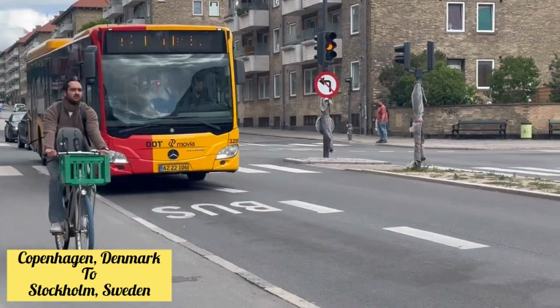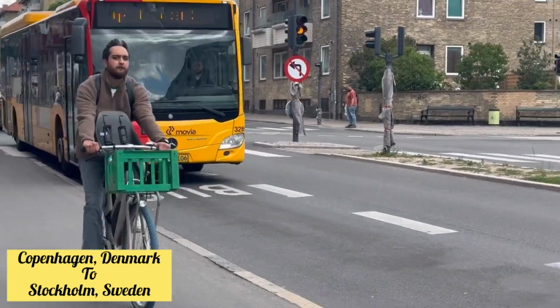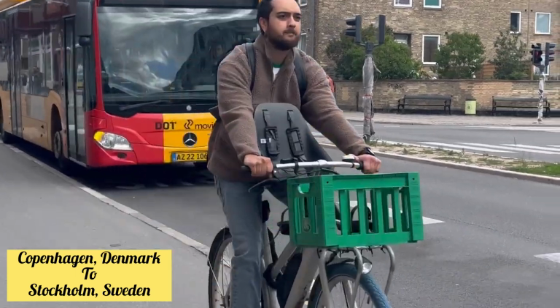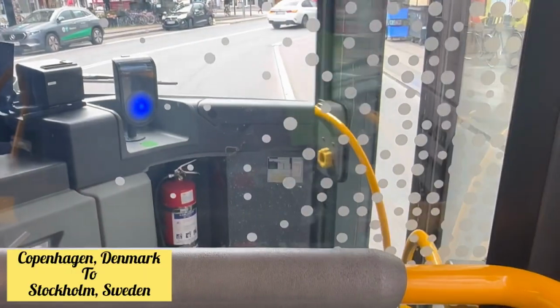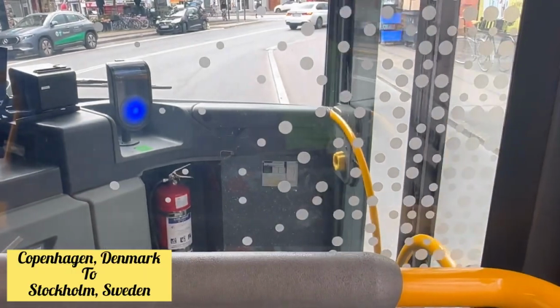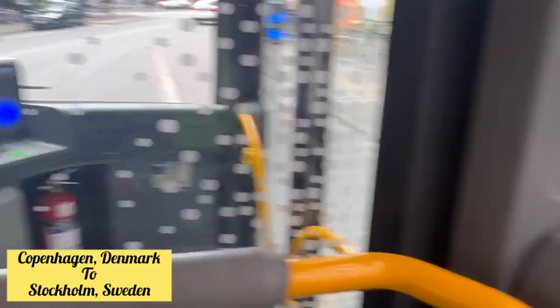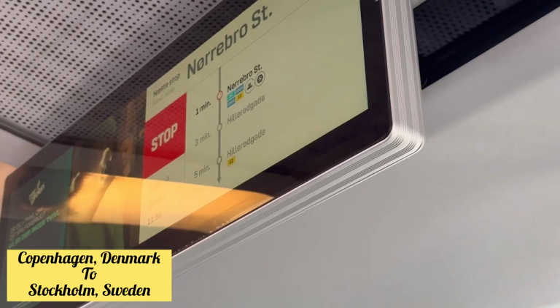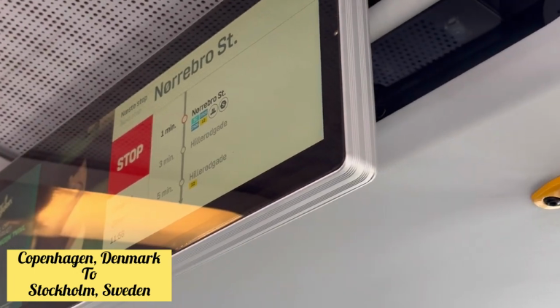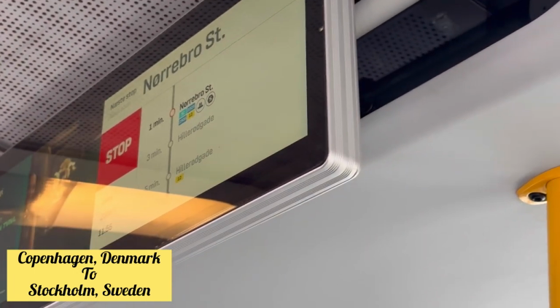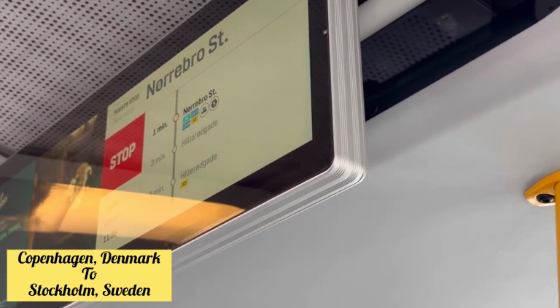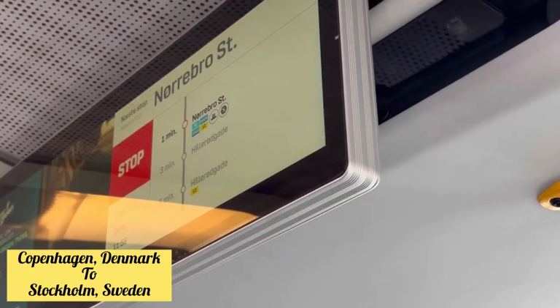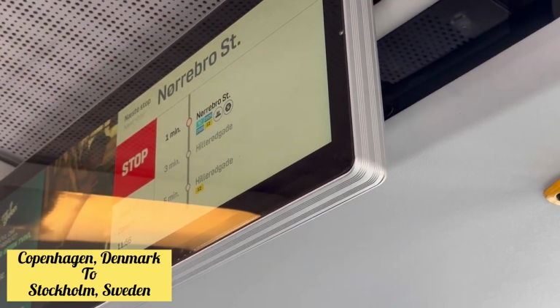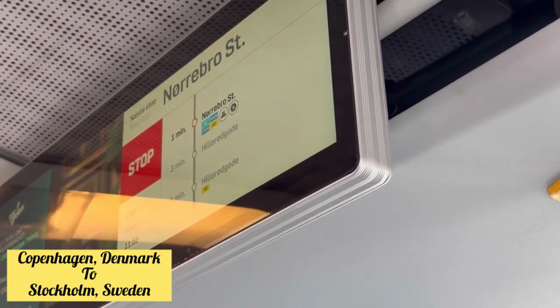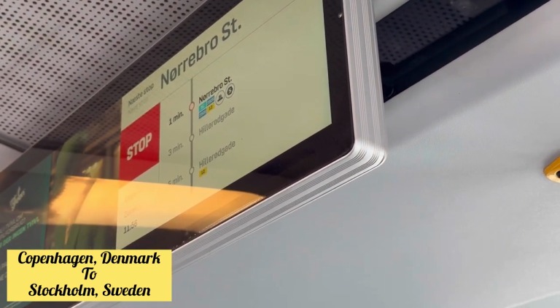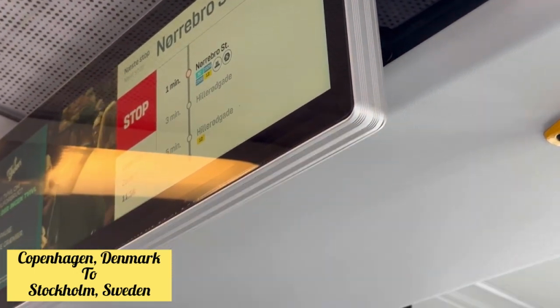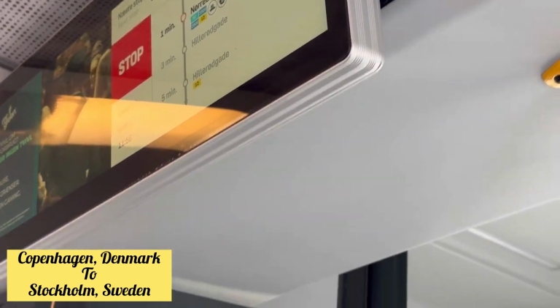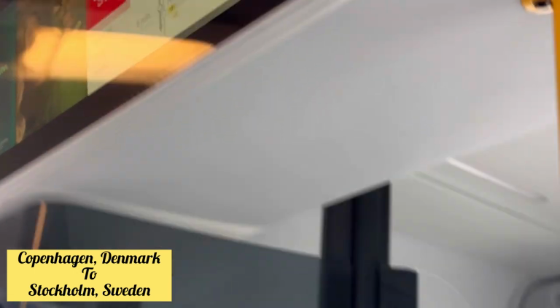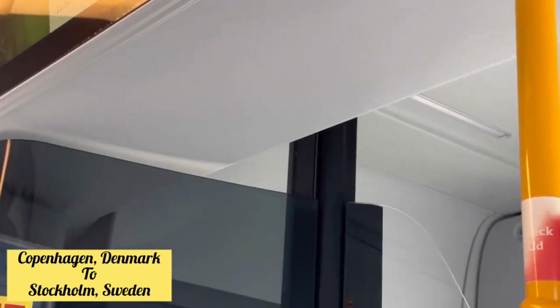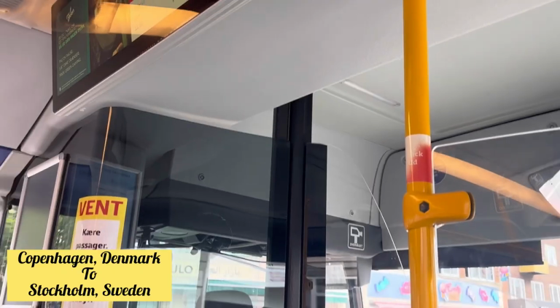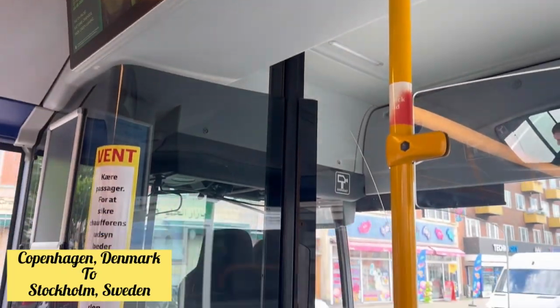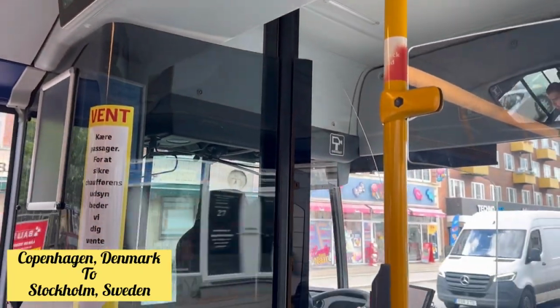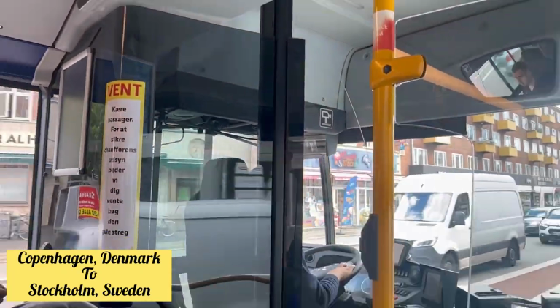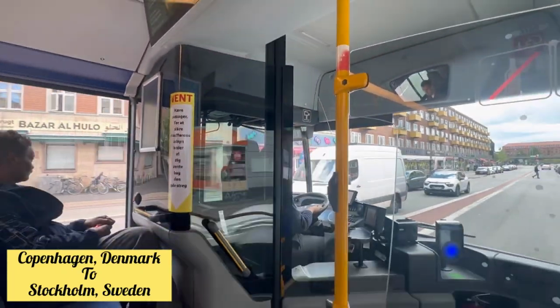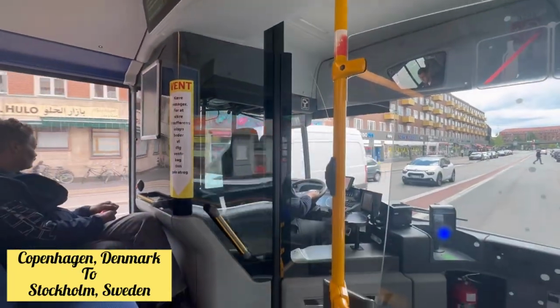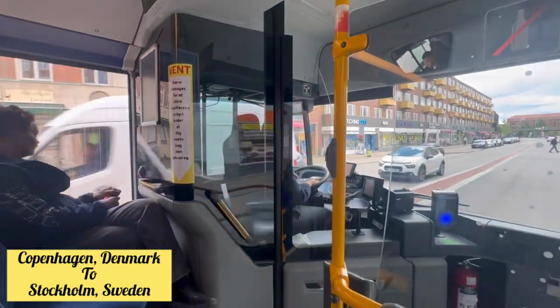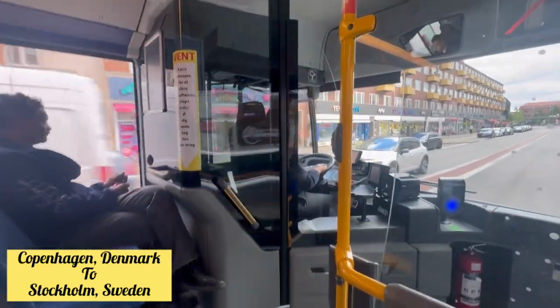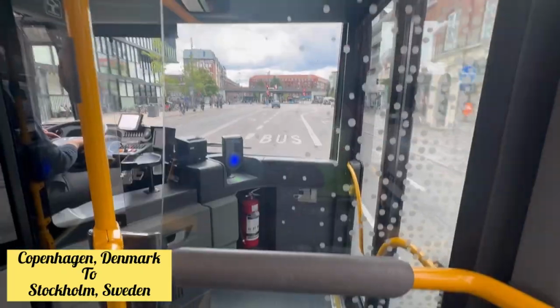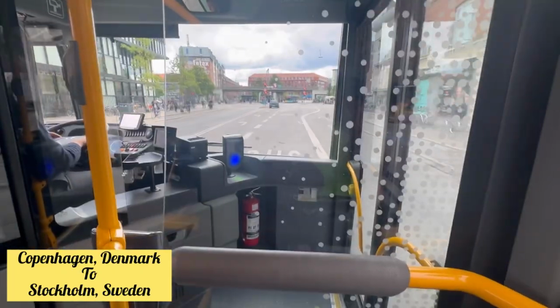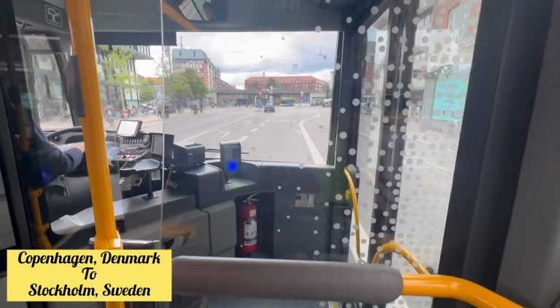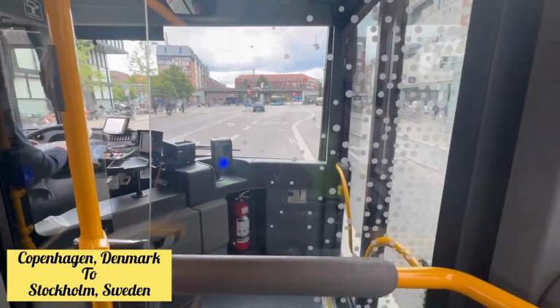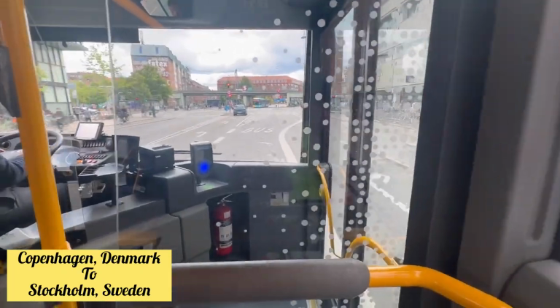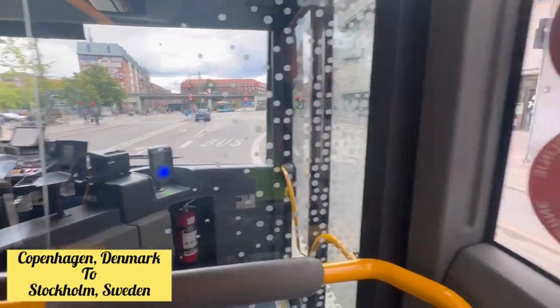My bus has arrived and I have boarded. I'm going to Valby train station, from where I'll take a train to Copenhagen Central Station. From Copenhagen Central train station you have to take a train for Stockholm, Sweden.